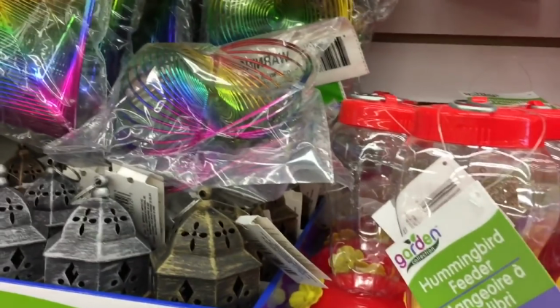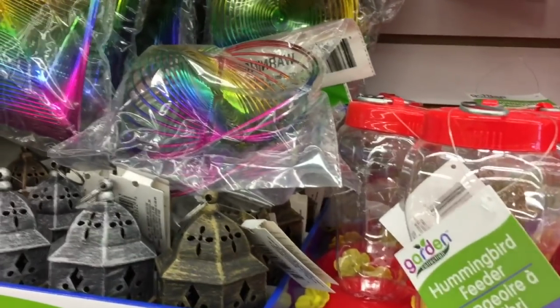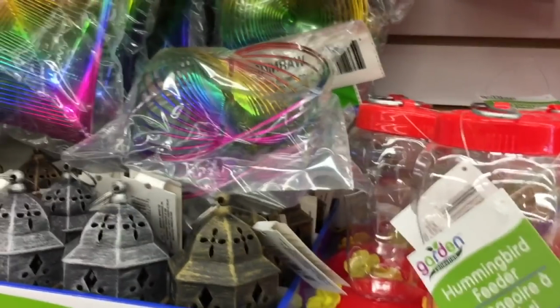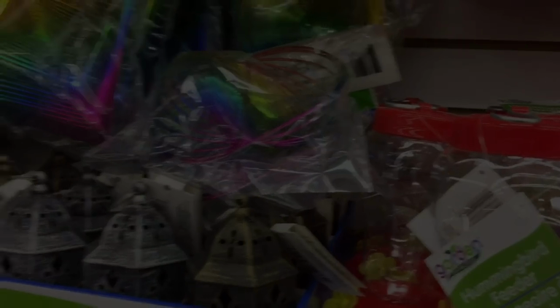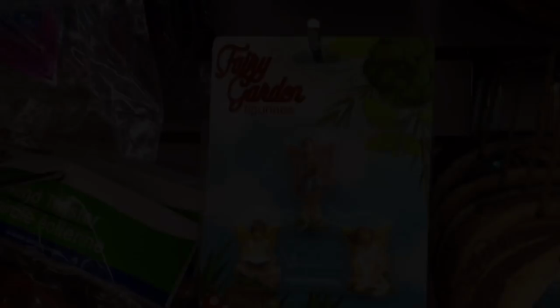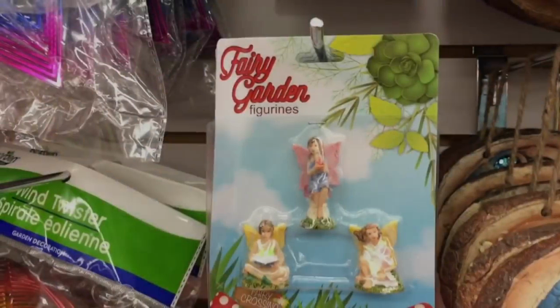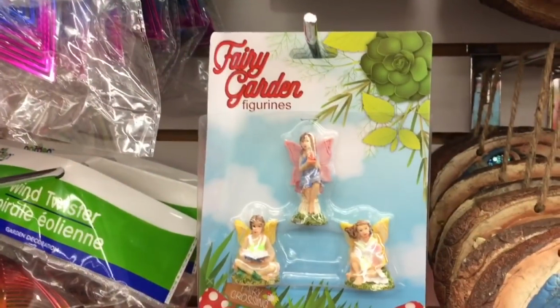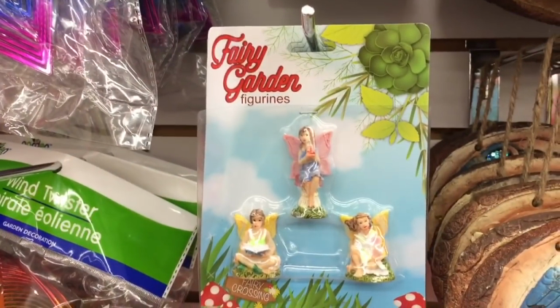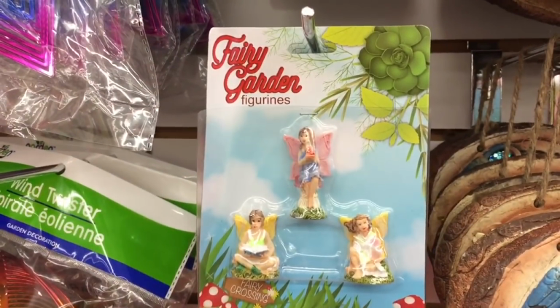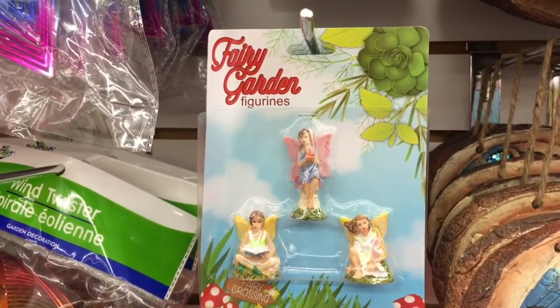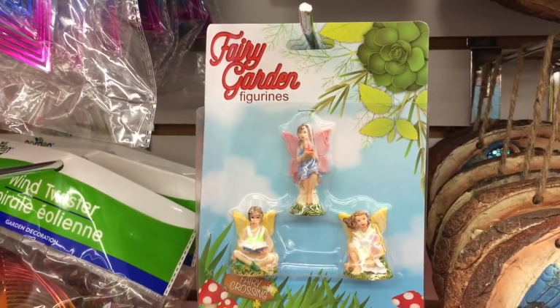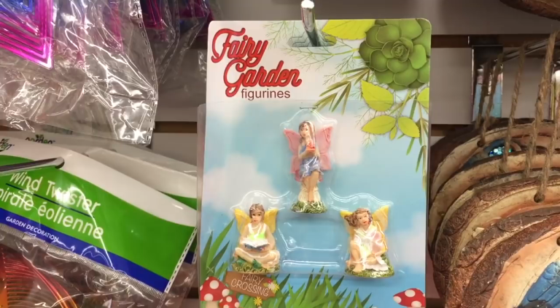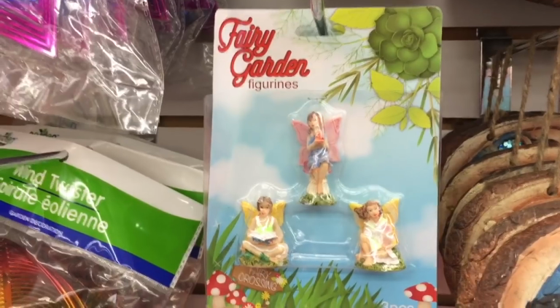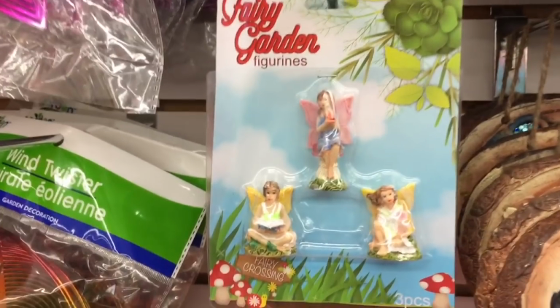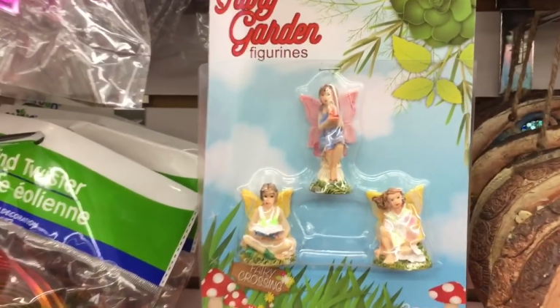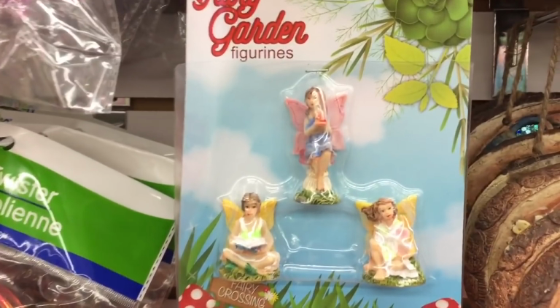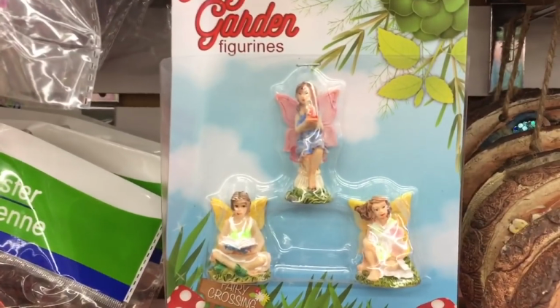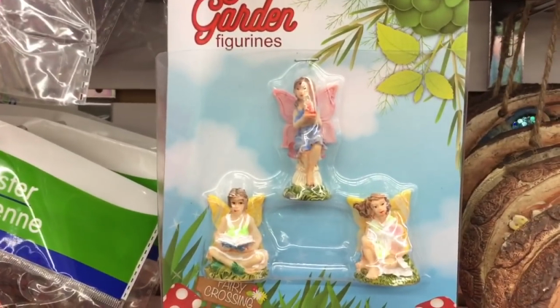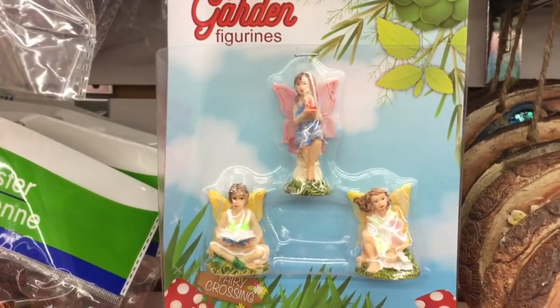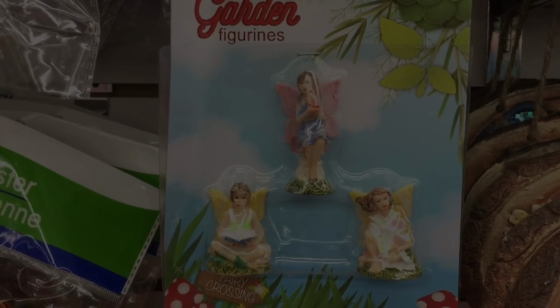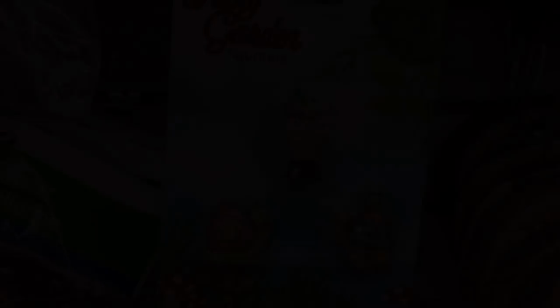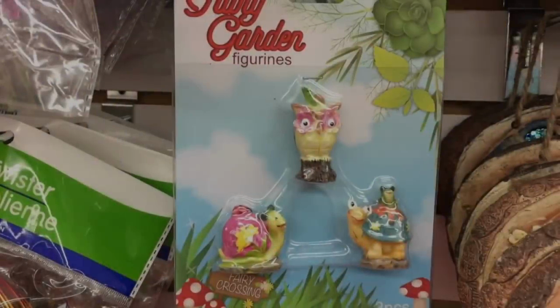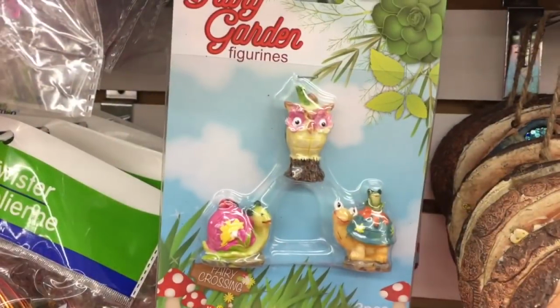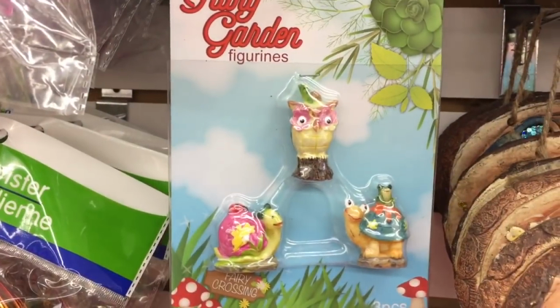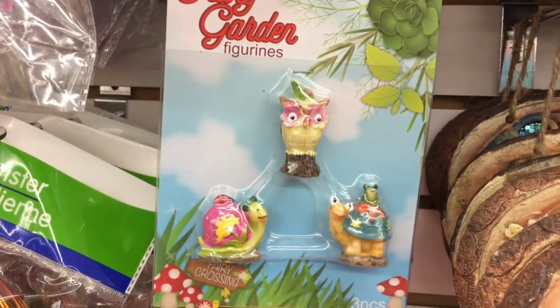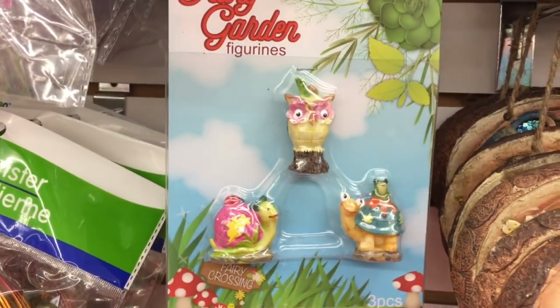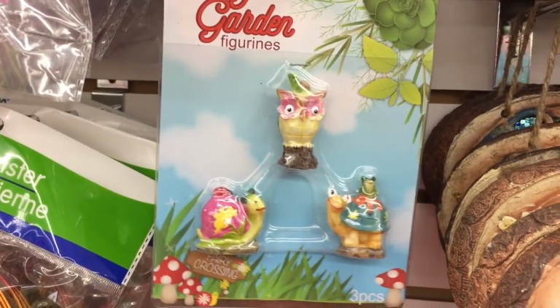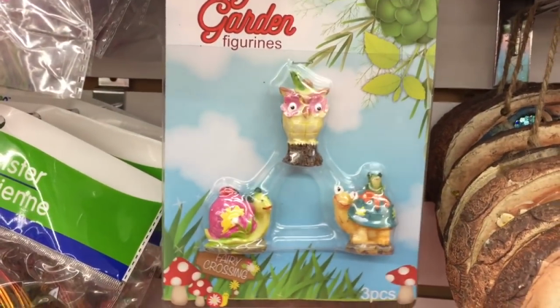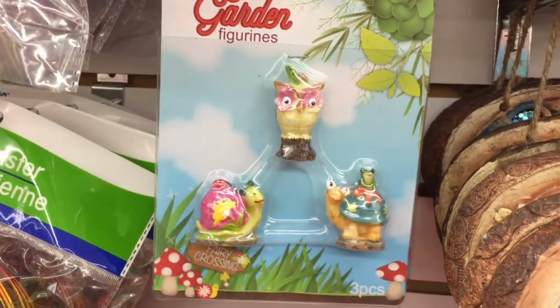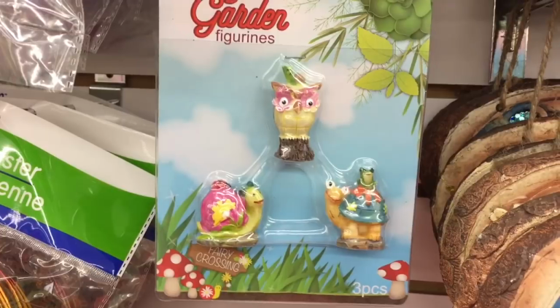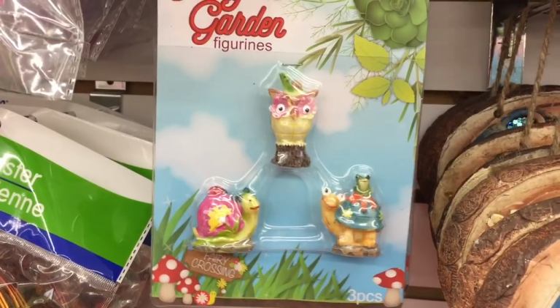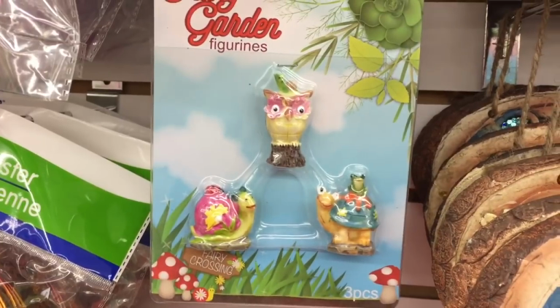And the little LED lanterns are here, the fairies — oh my gosh, these are really cute. The owl, a snail, and a turtle.